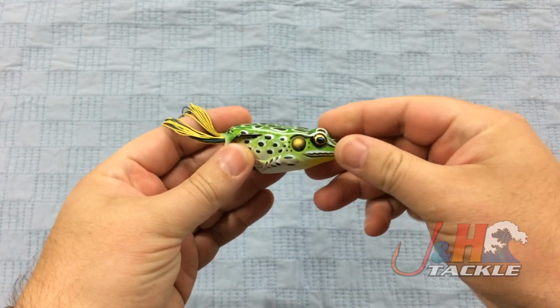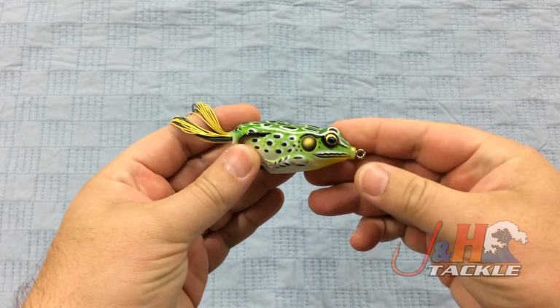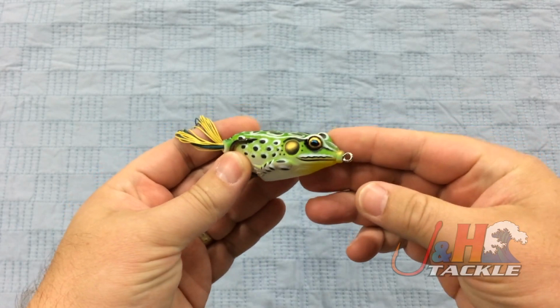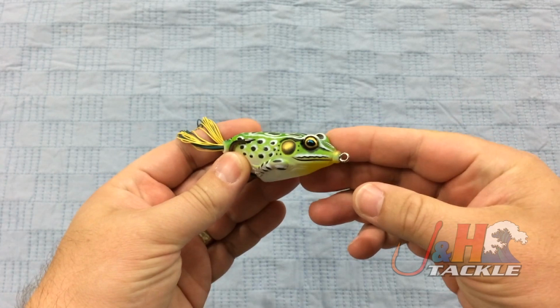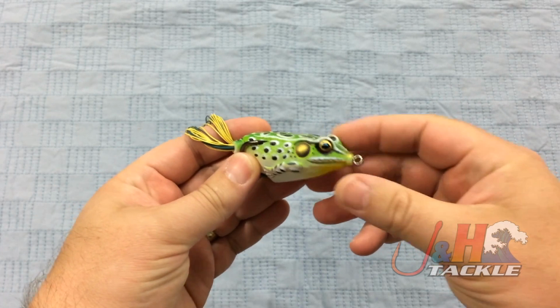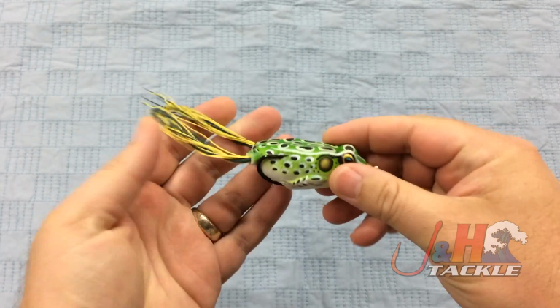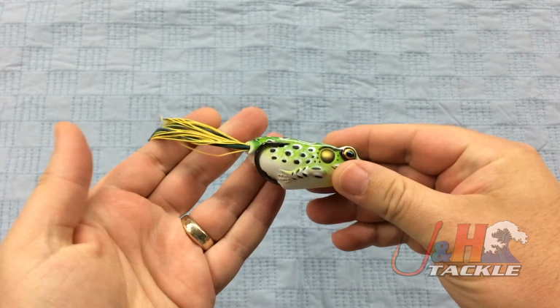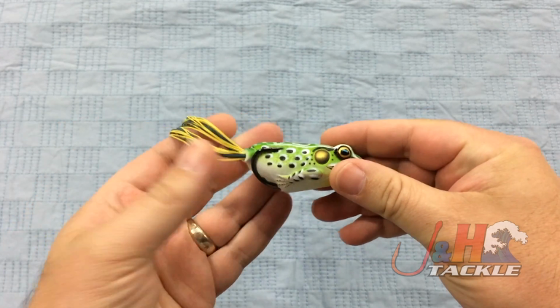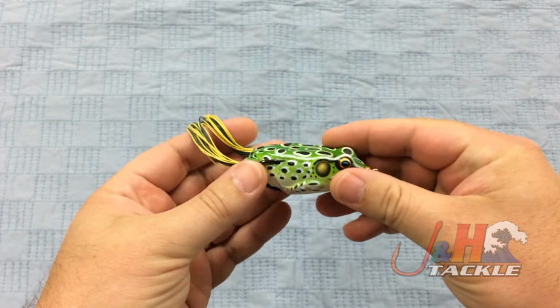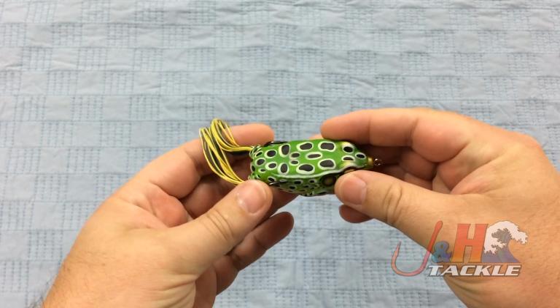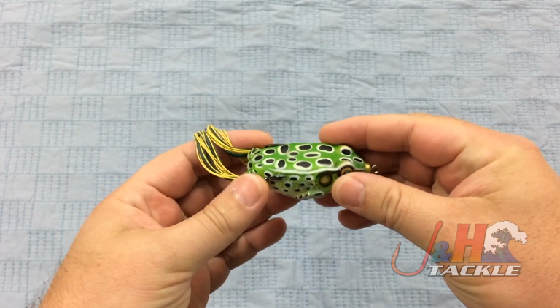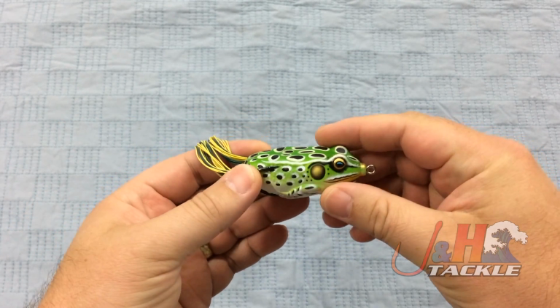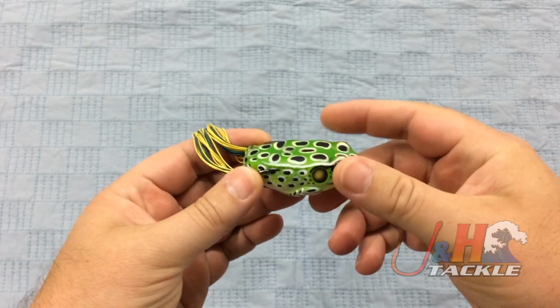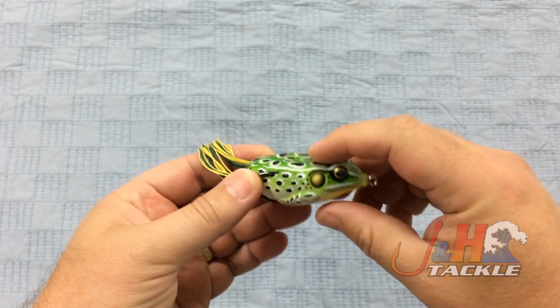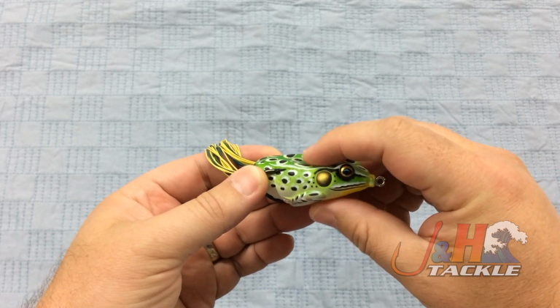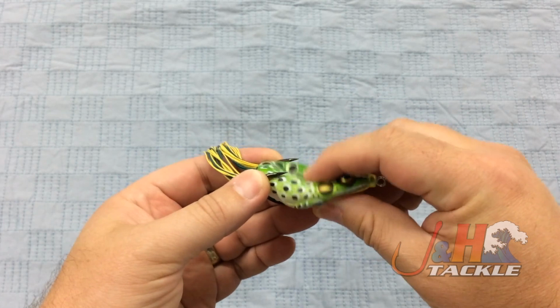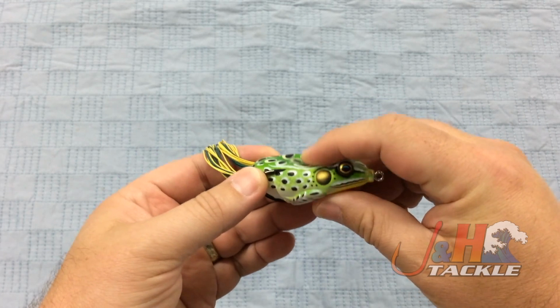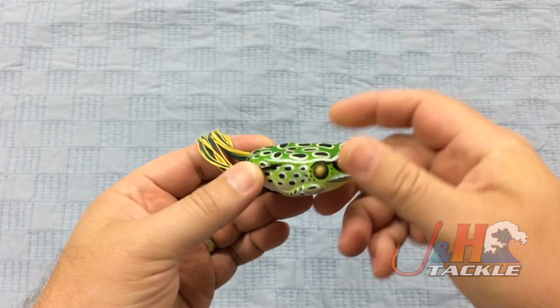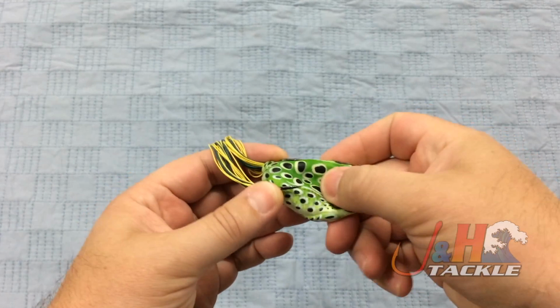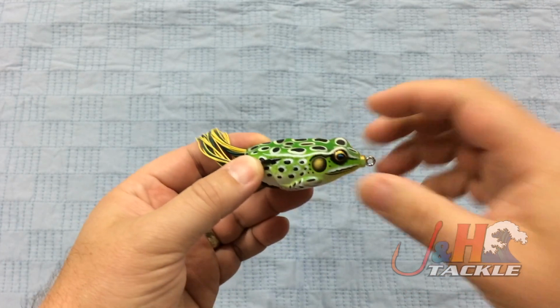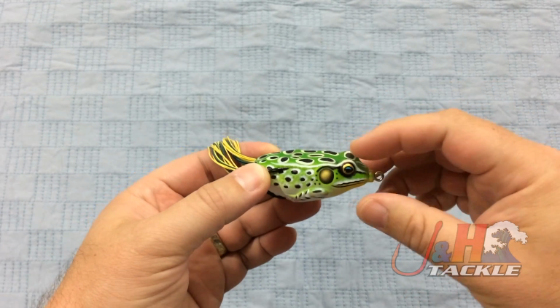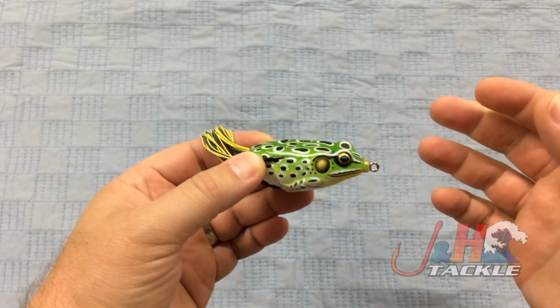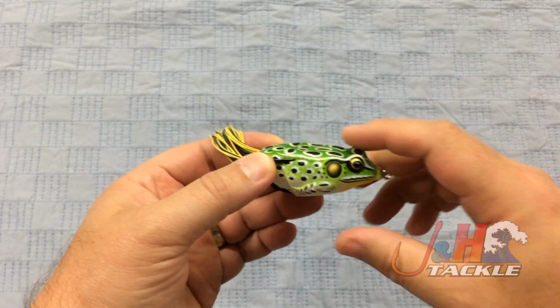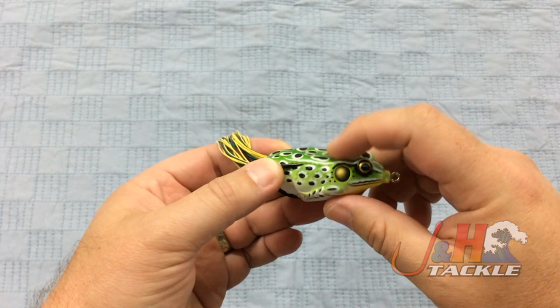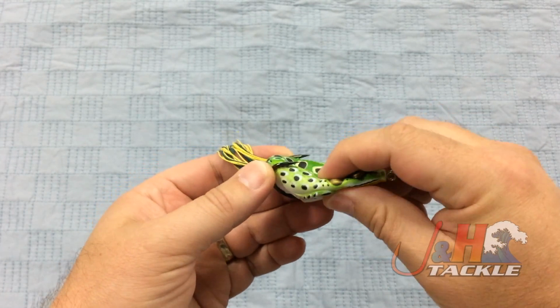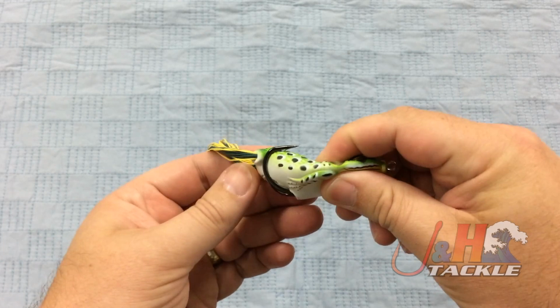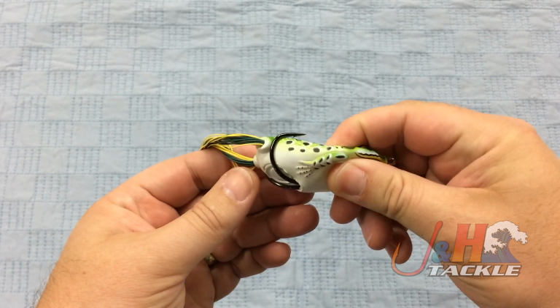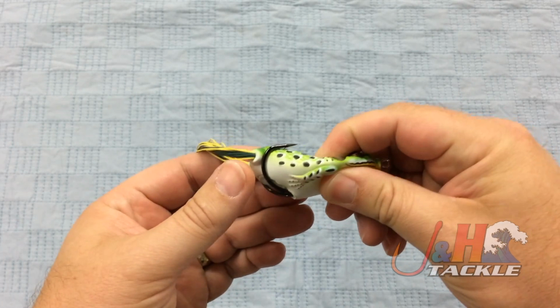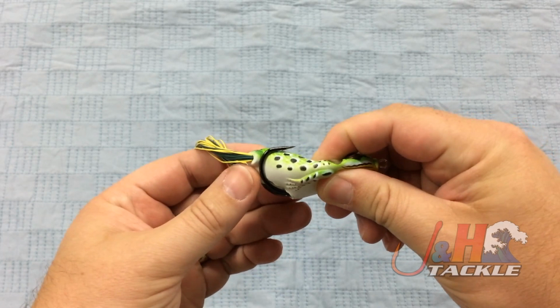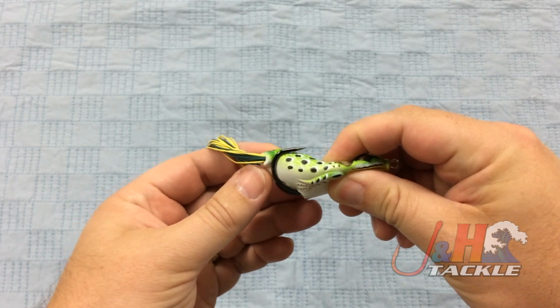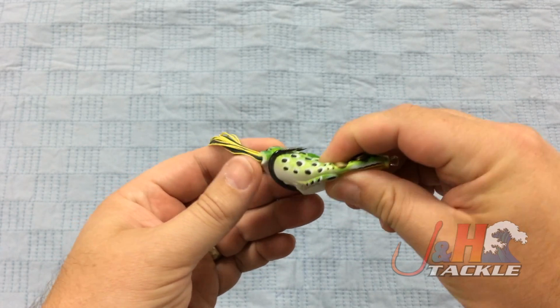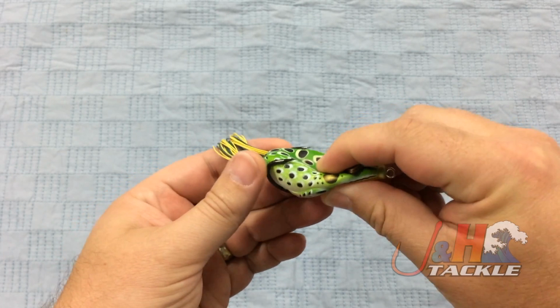I know Tim, who works in the shop, absolutely loves these — I was actually talking with him yesterday about it. What he loves best about it is that these are really soft, so they collapse really easily. So when a fish strikes it, it doesn't take much to expose these two super sharp double wide gap hooks.